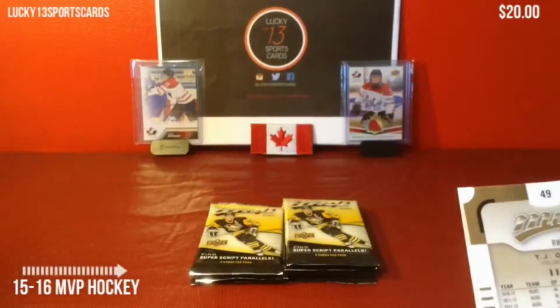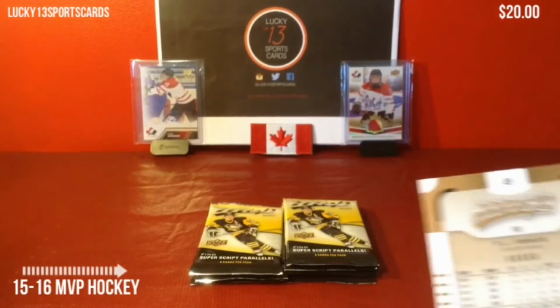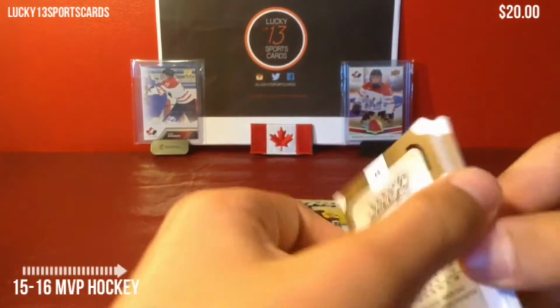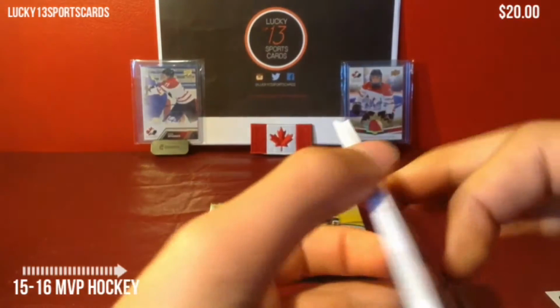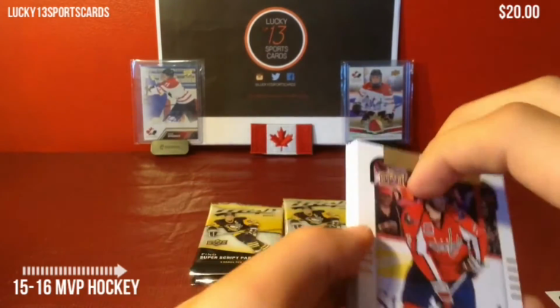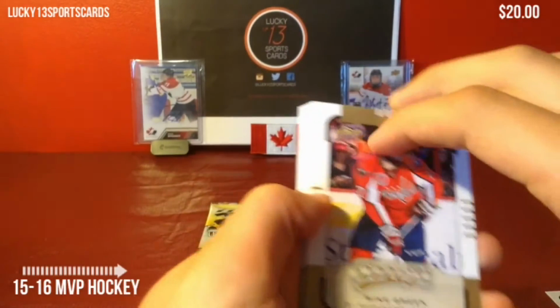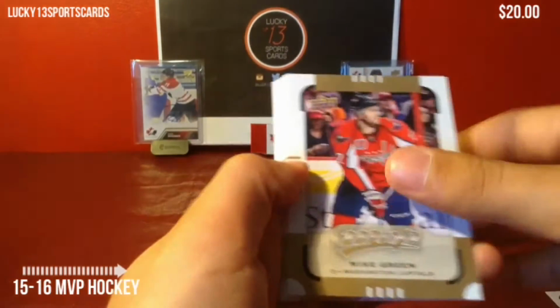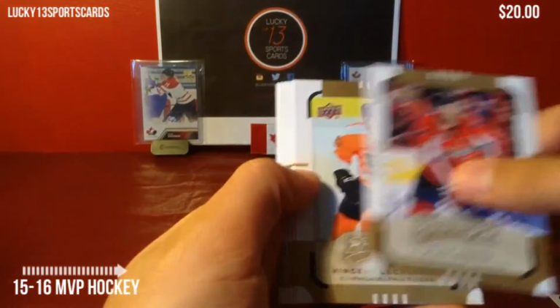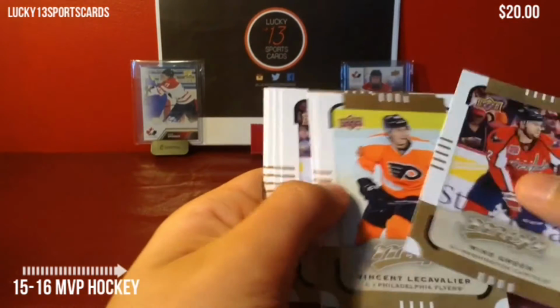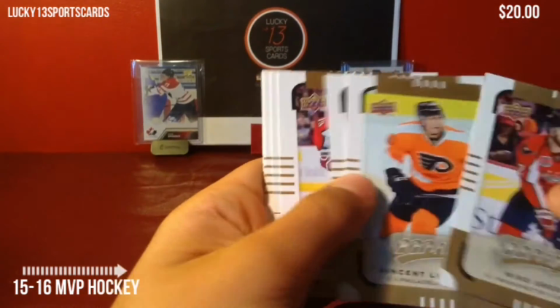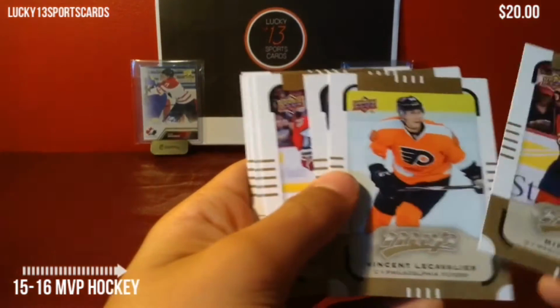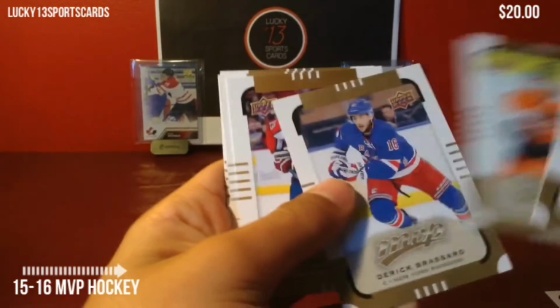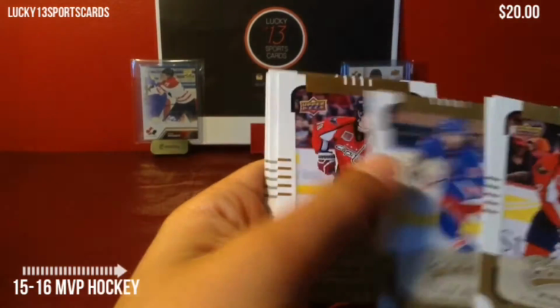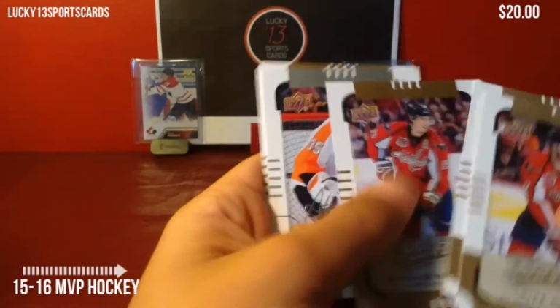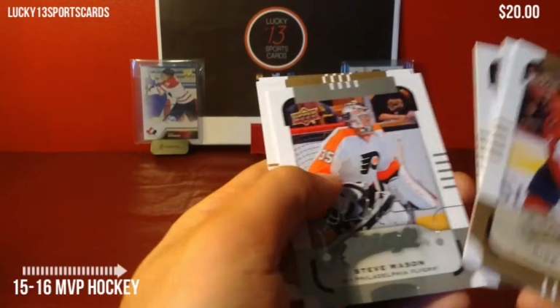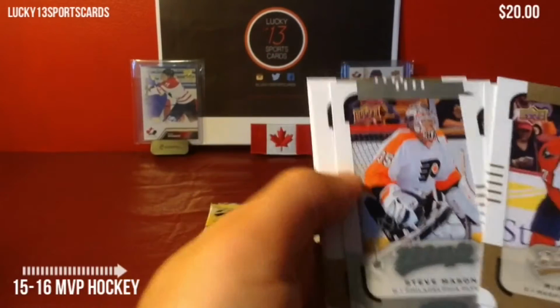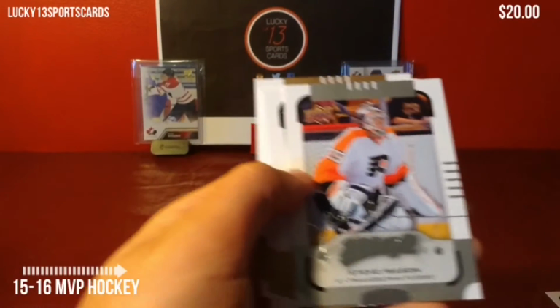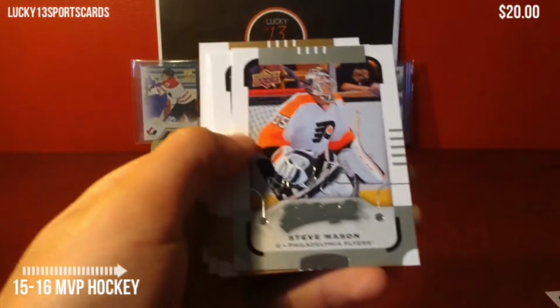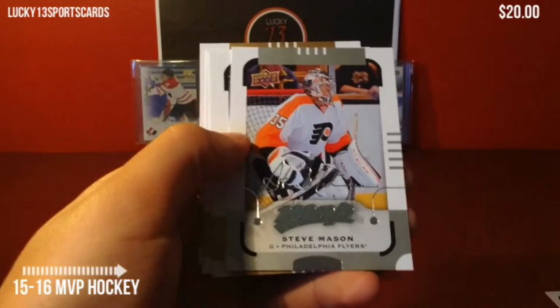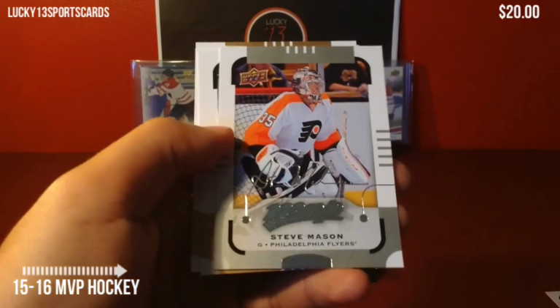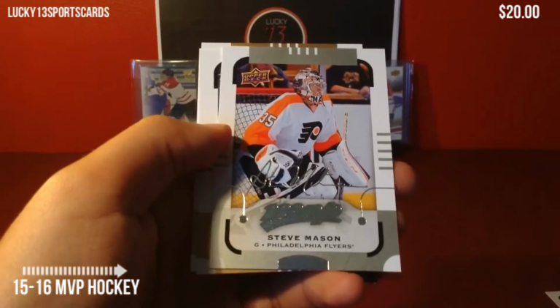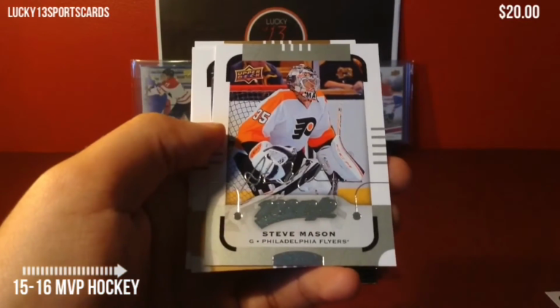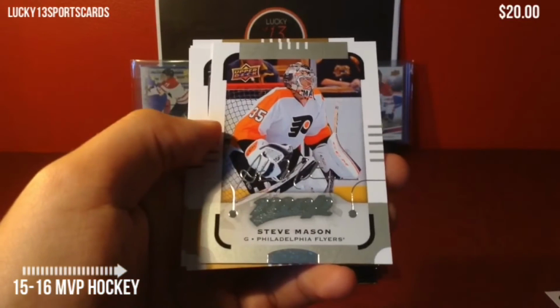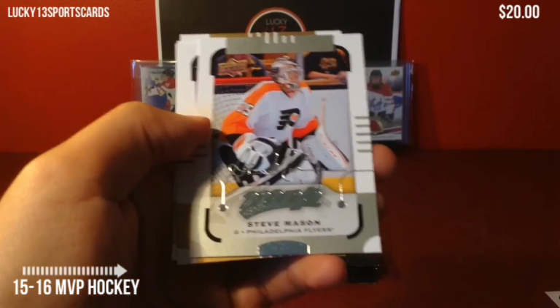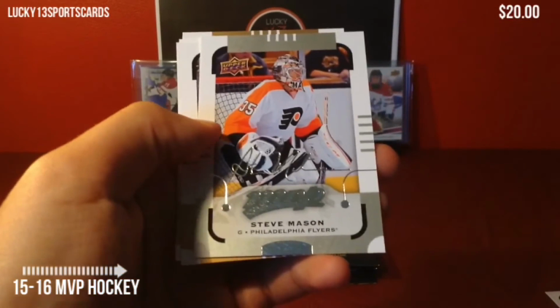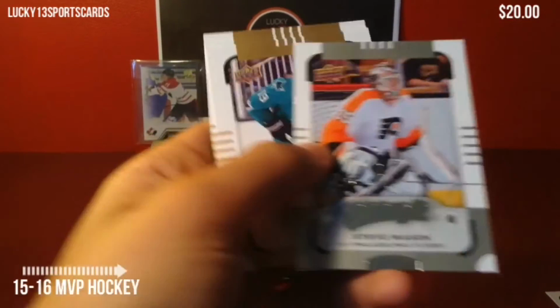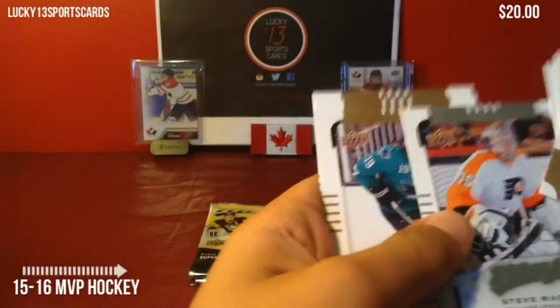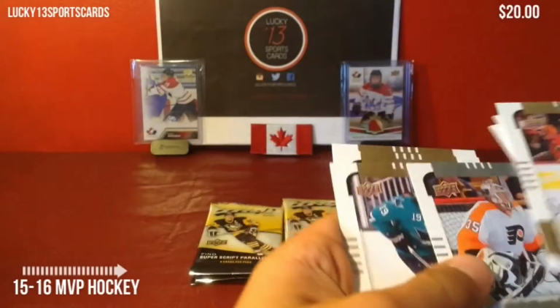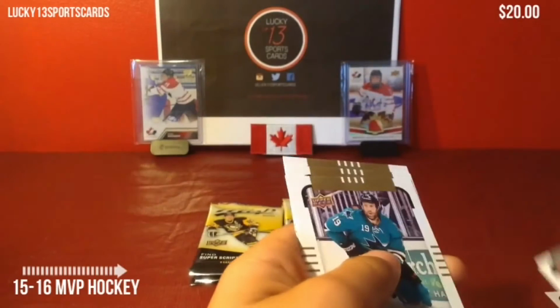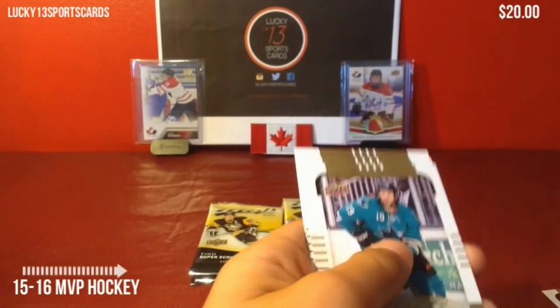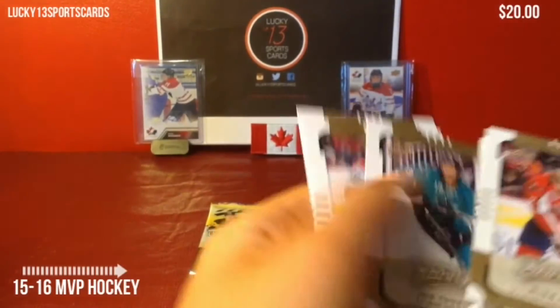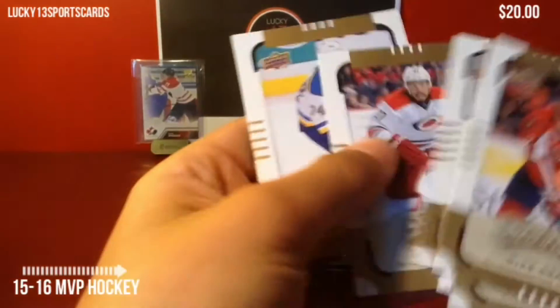You do get hits in a box — I think it's one per box or something like that. And this one is a silver script of Steve Mason. So that is the regular silver script.